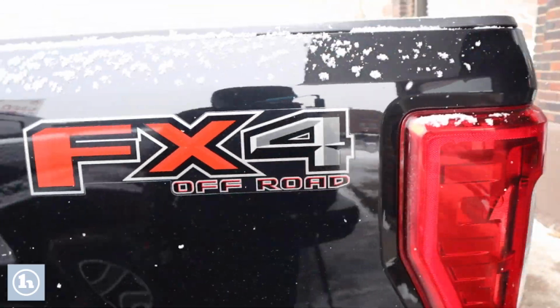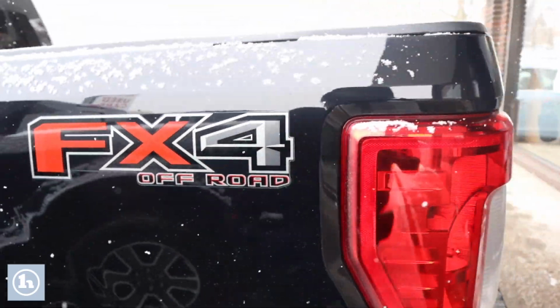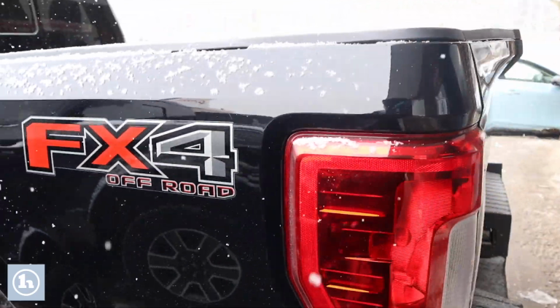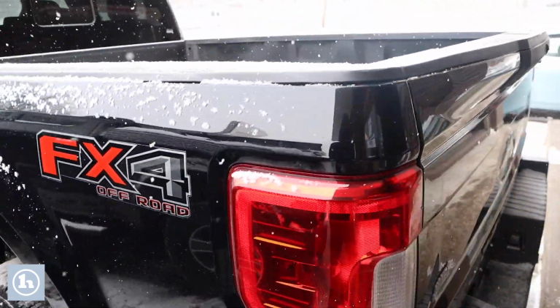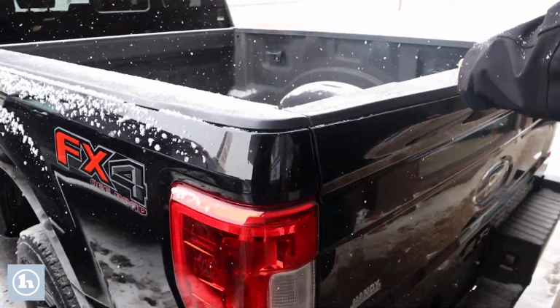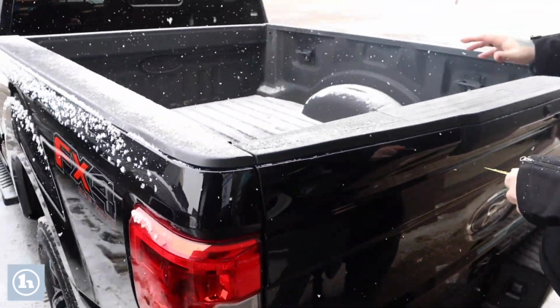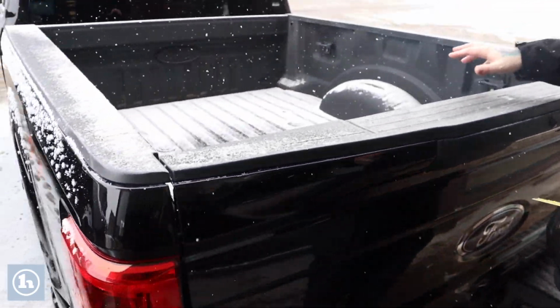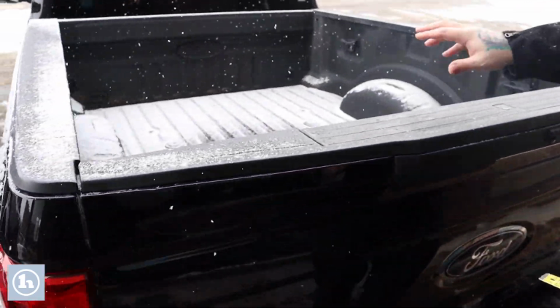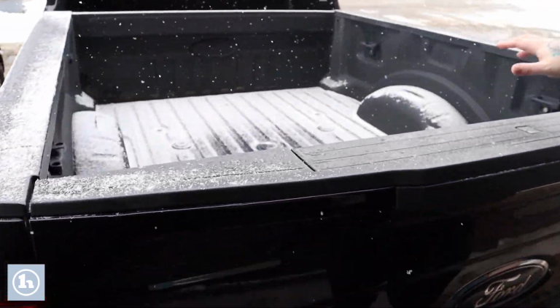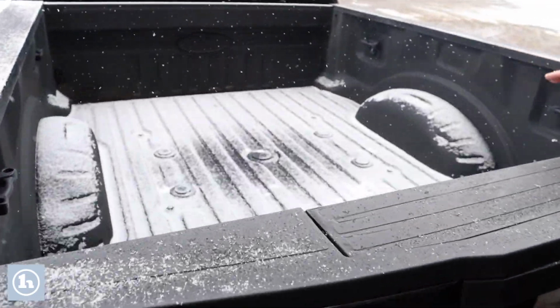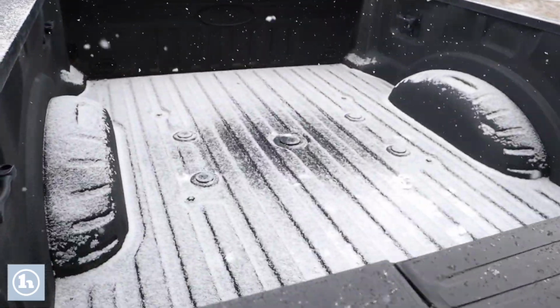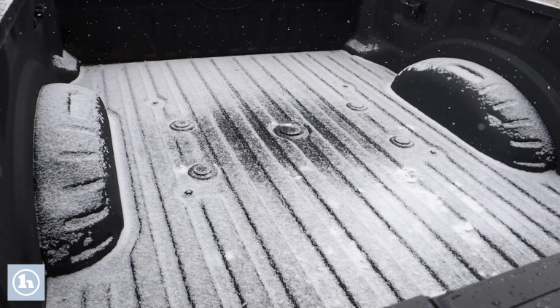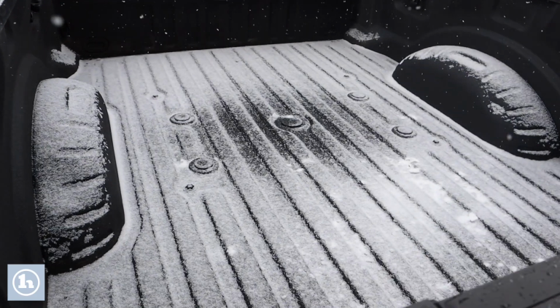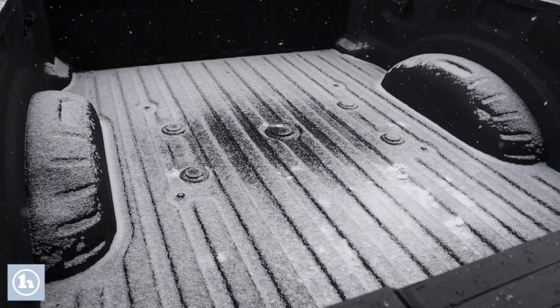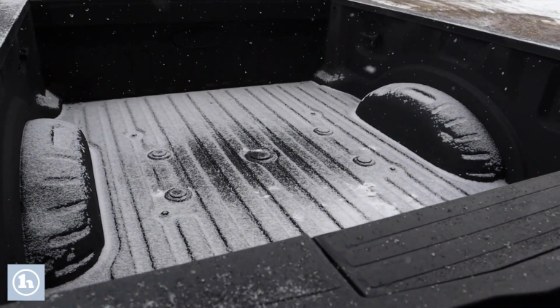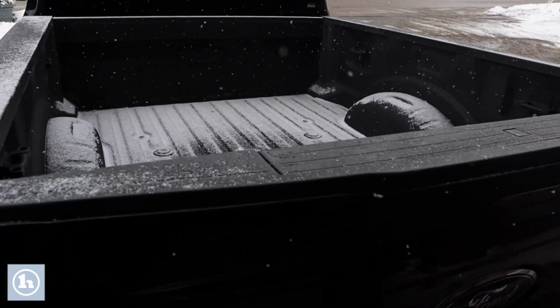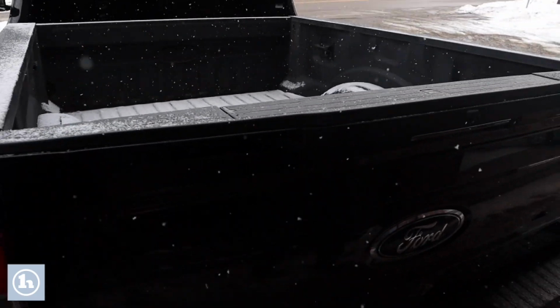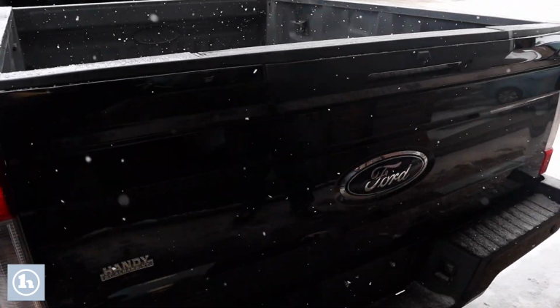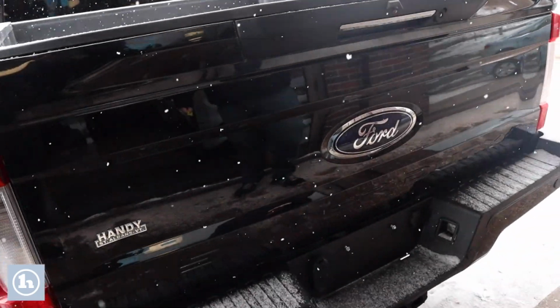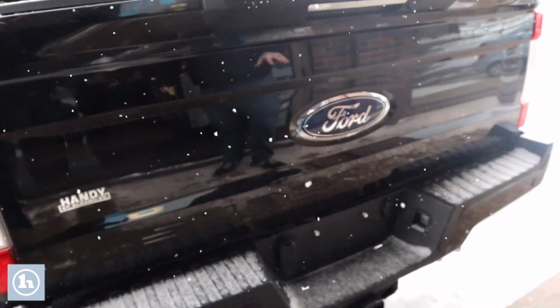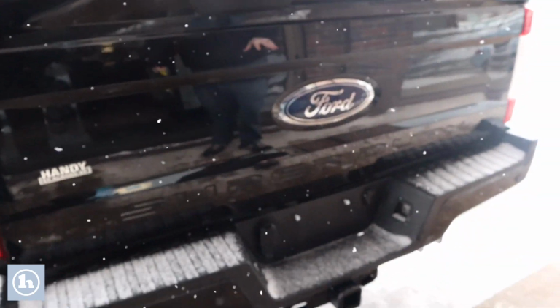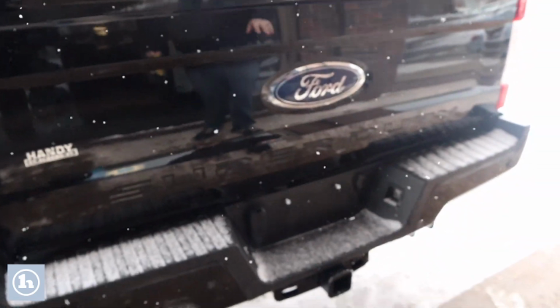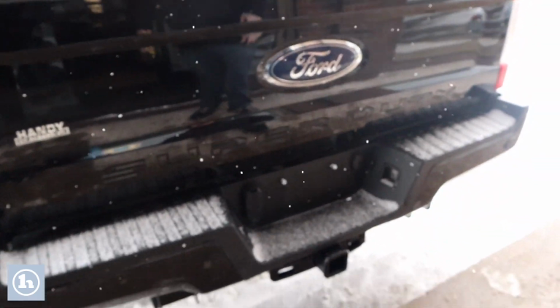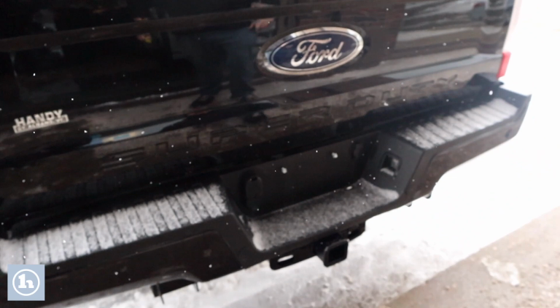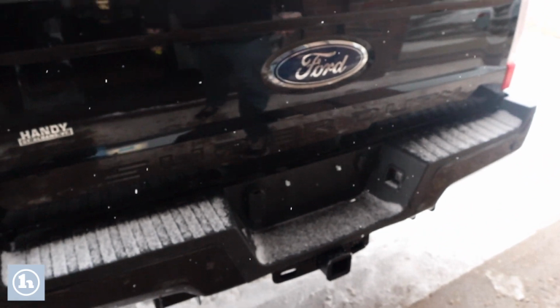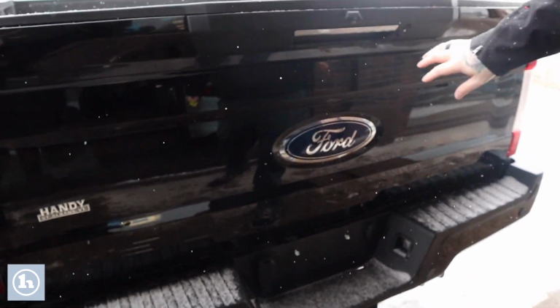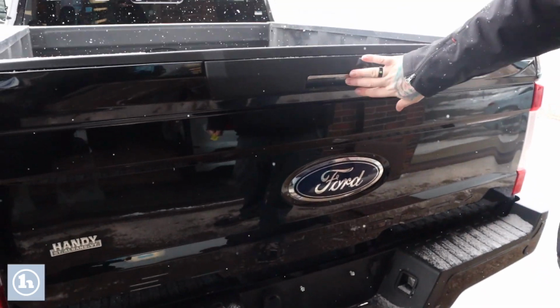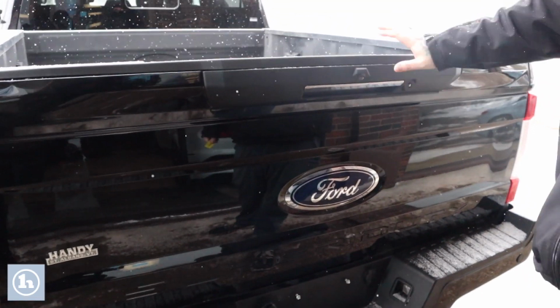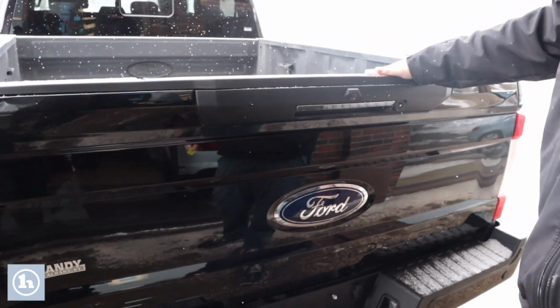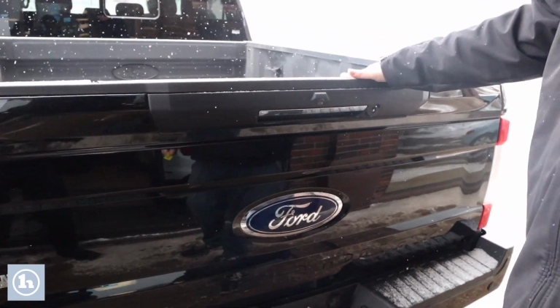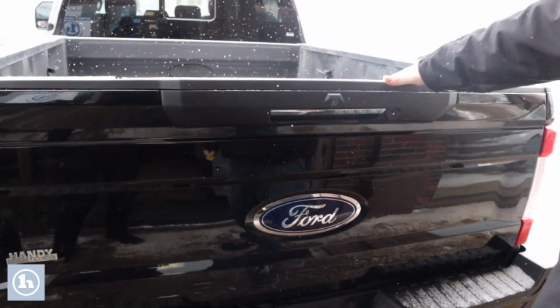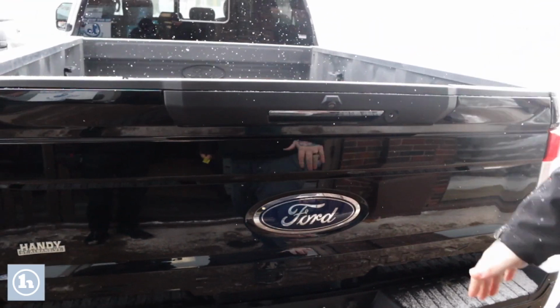It does have a nice spray-in bed liner. You've also got kind of the pre-setup for a fifth wheel hitch in the truck. Take a look on the back here — it's fully equipped with your tow package, four and seven pin connectors. You've also got the backup camera and the step built into the tailgate.